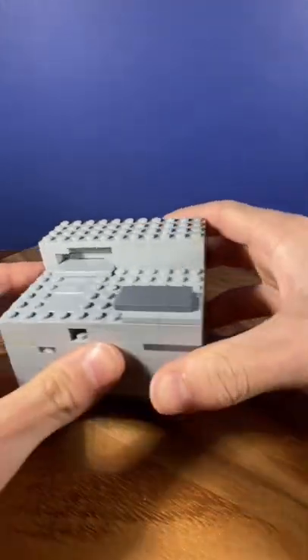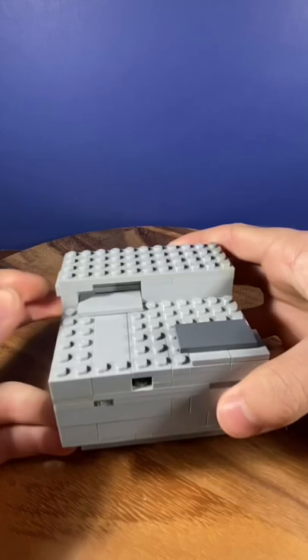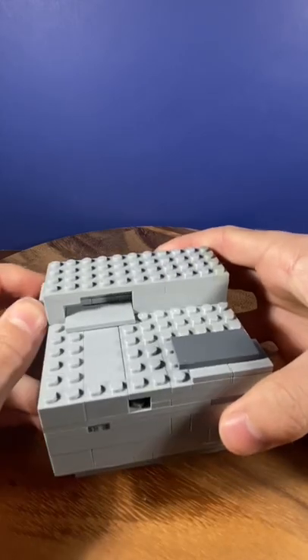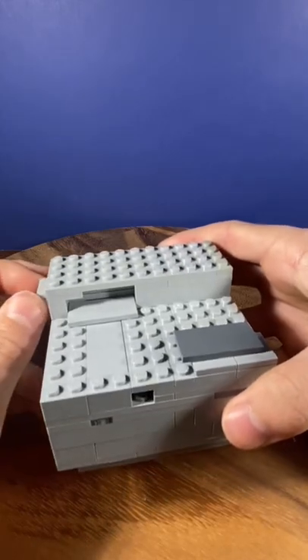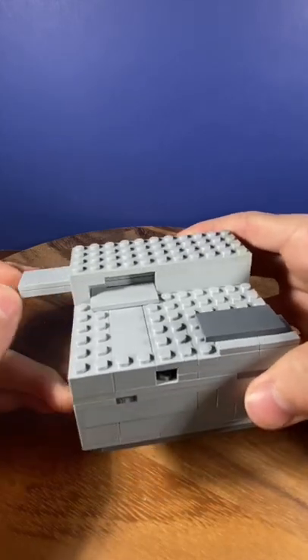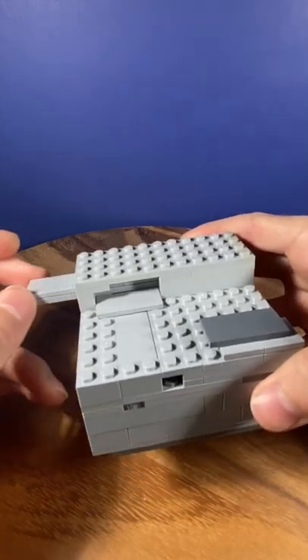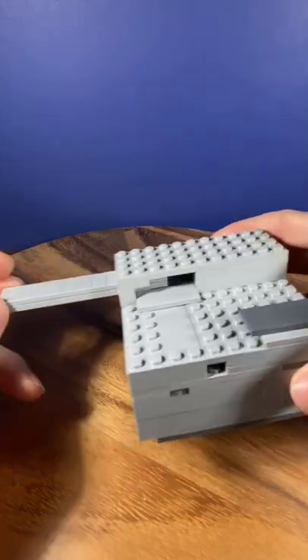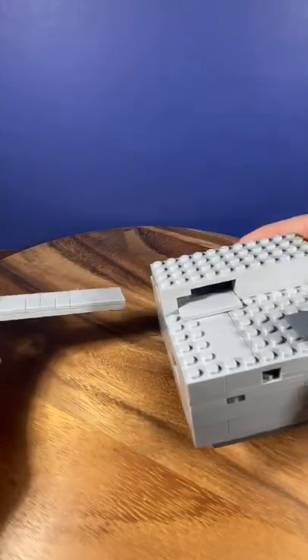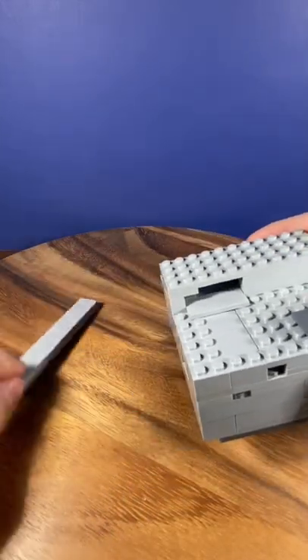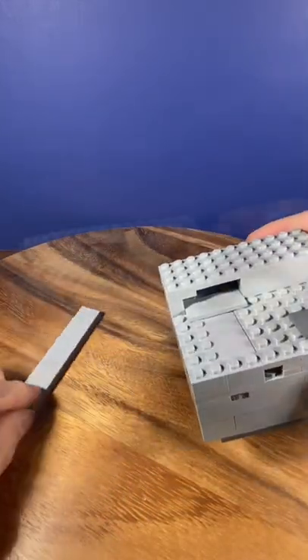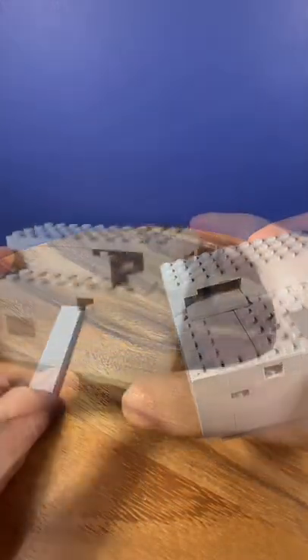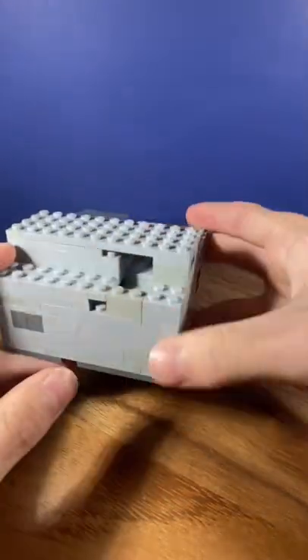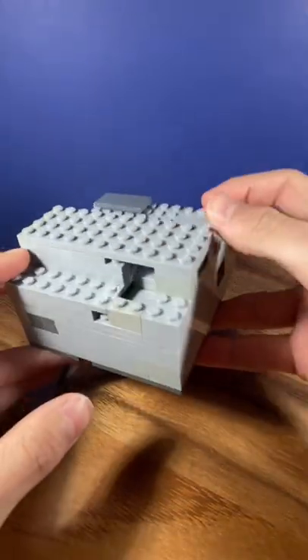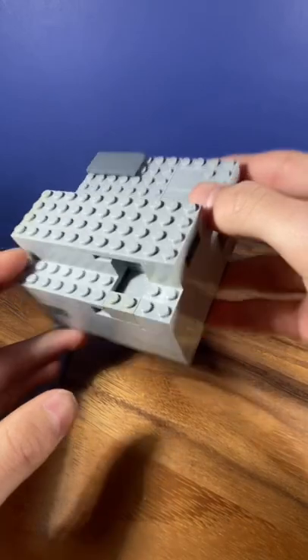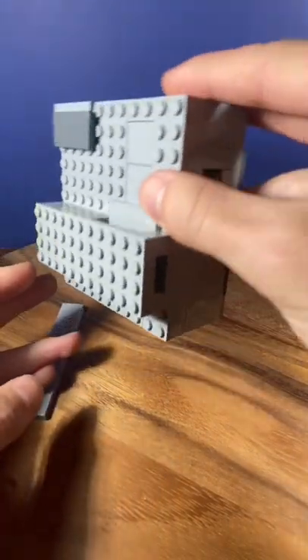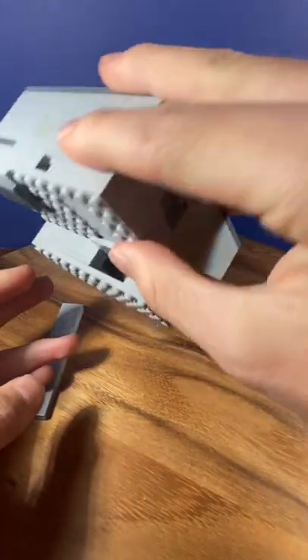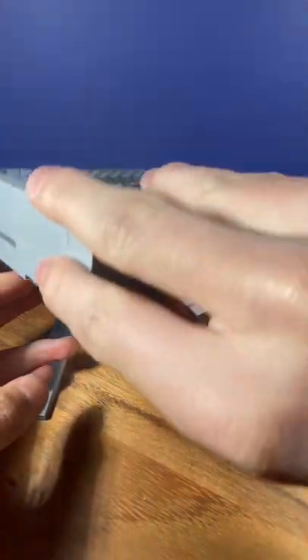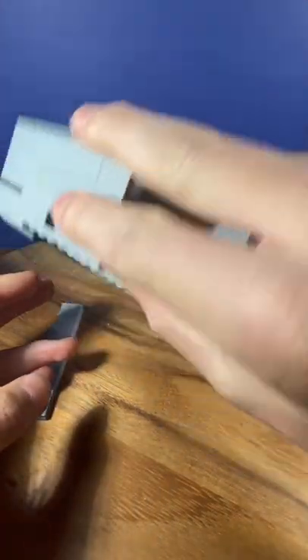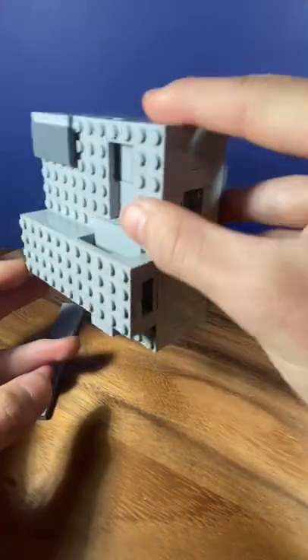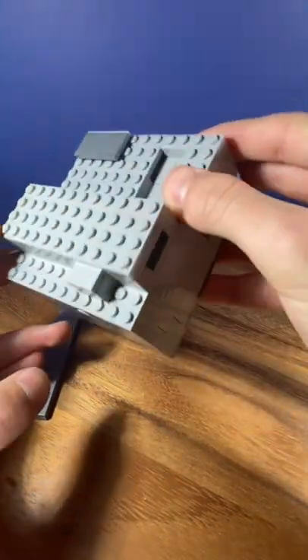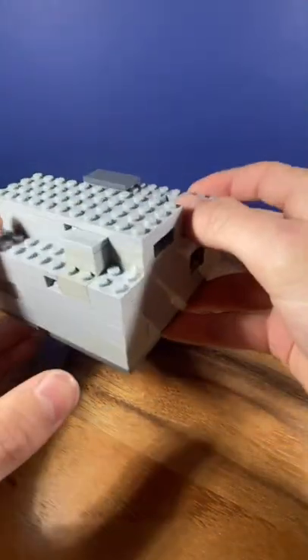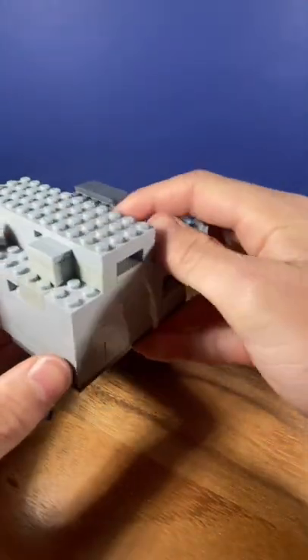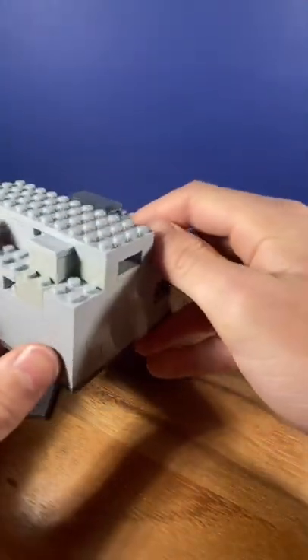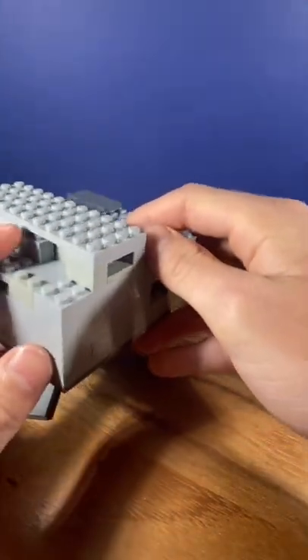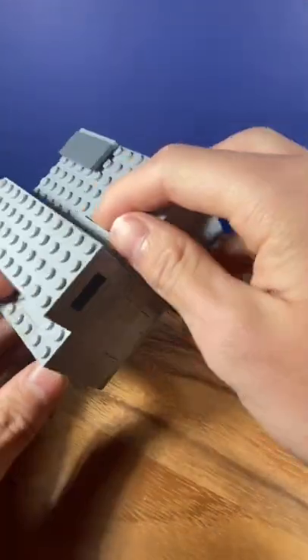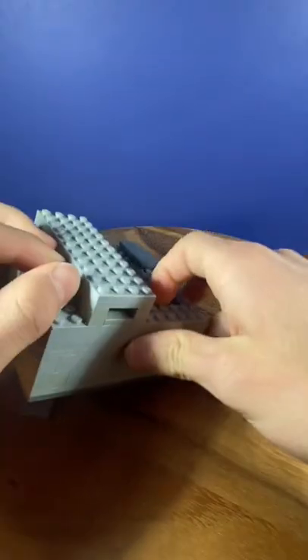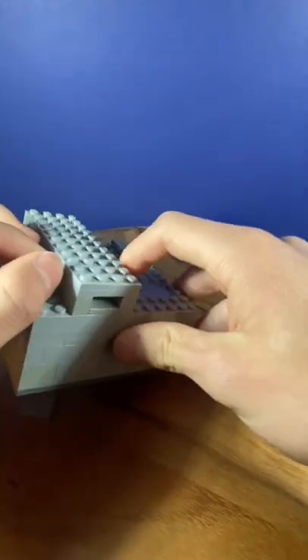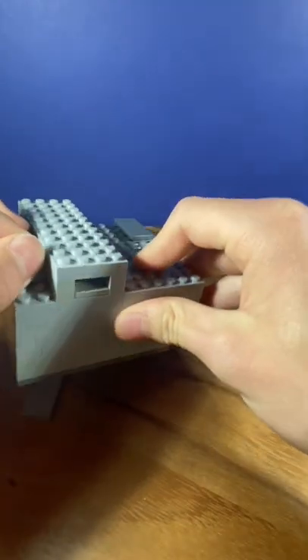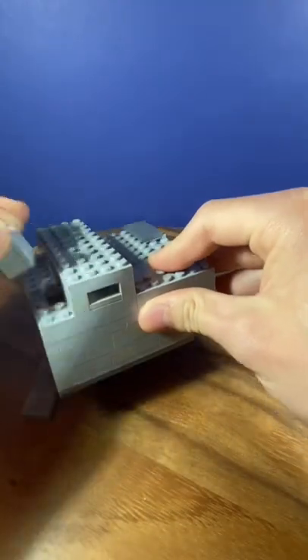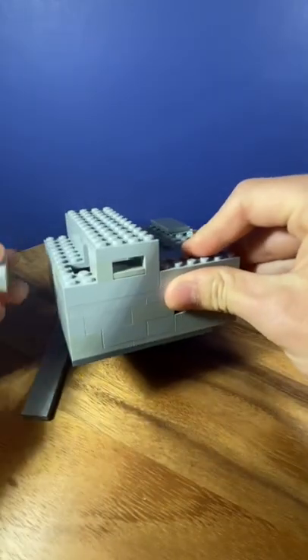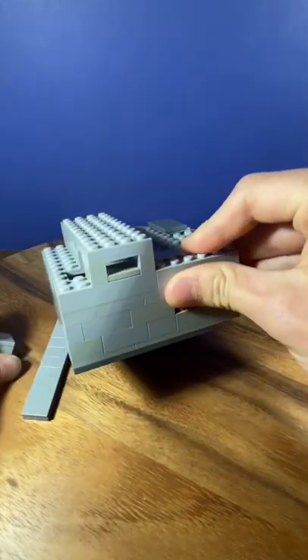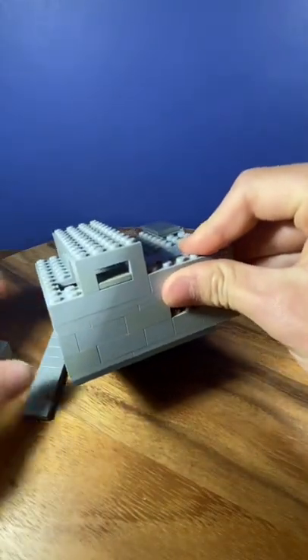The first step is to pull this piece out of the slot. The next step is to flip the puzzle upside down and a cube falls out. Remove the cube and it will allow another piece to slide open.